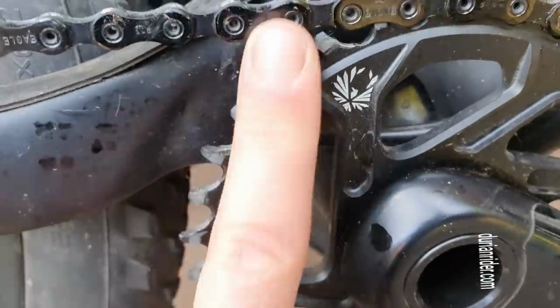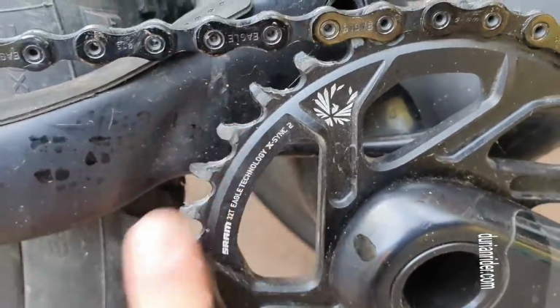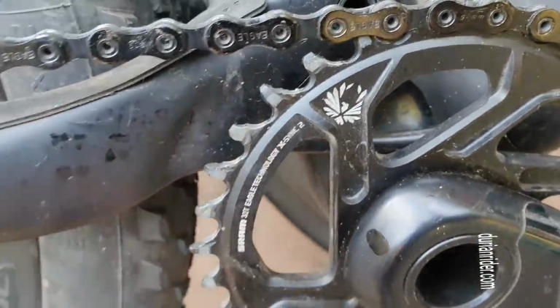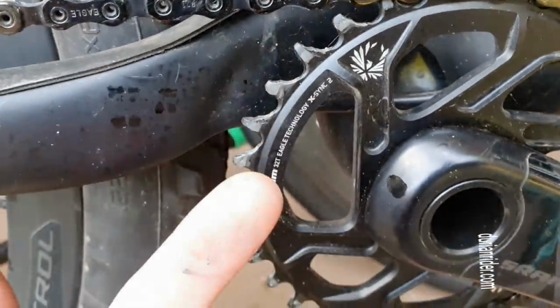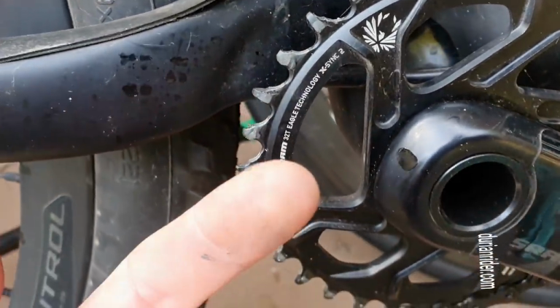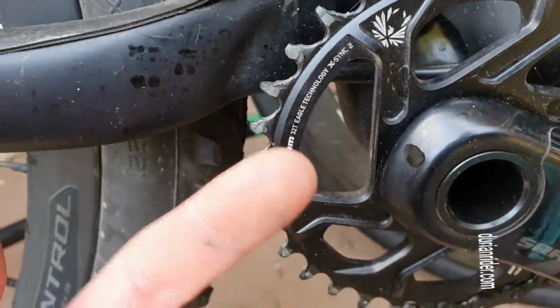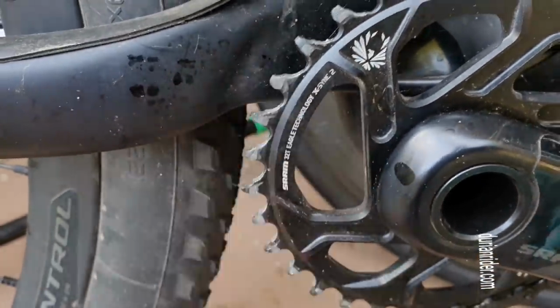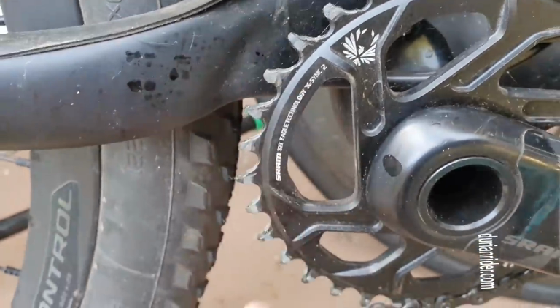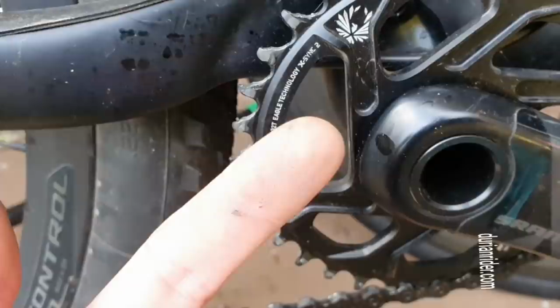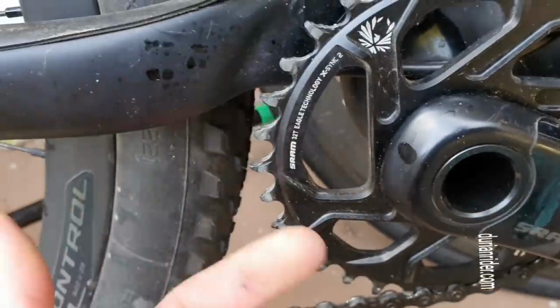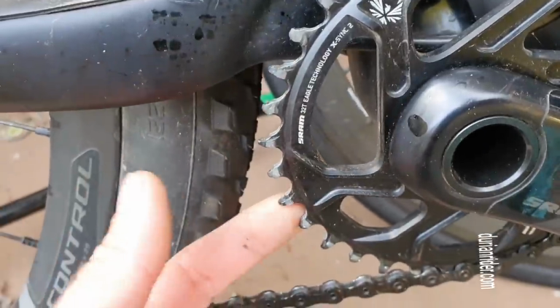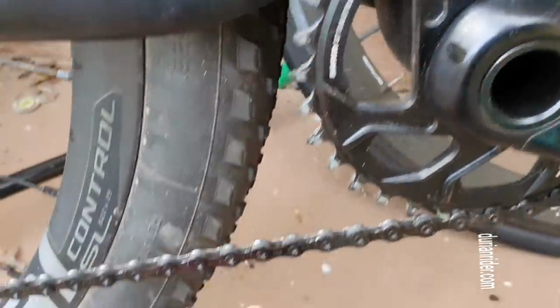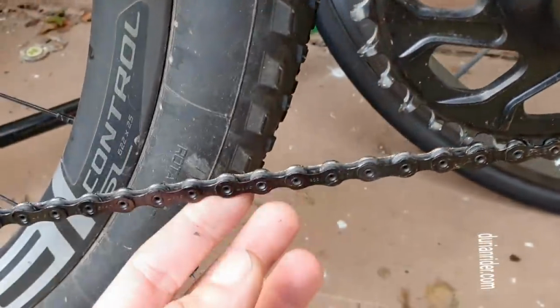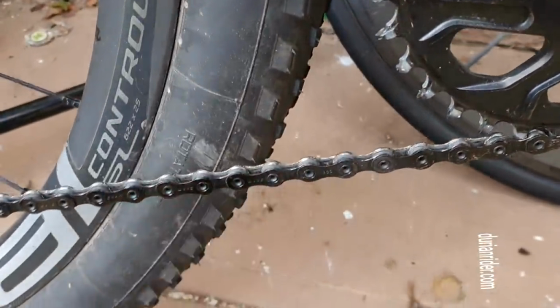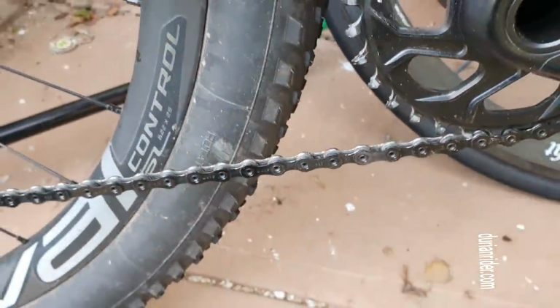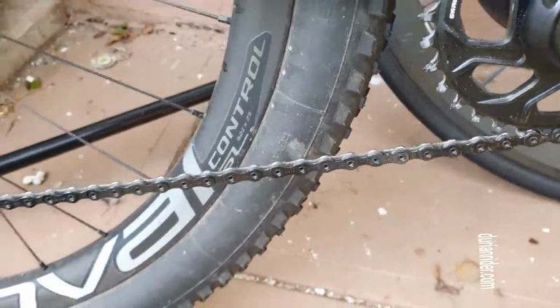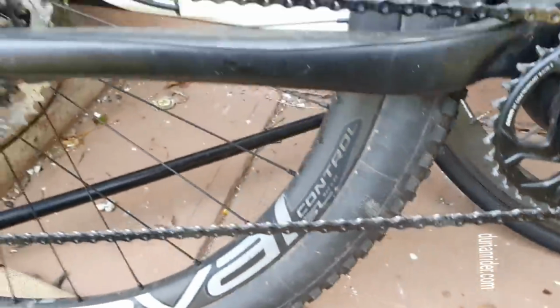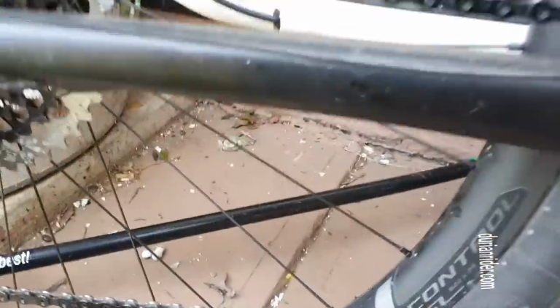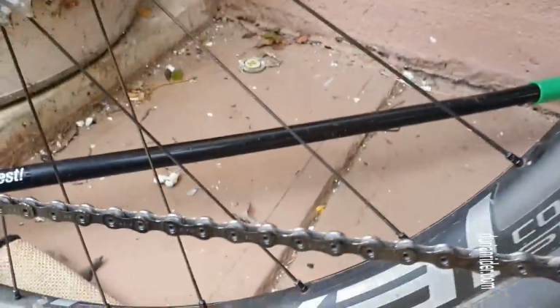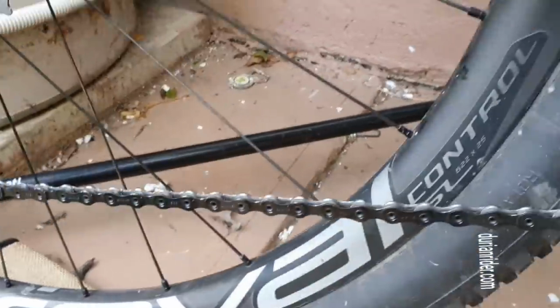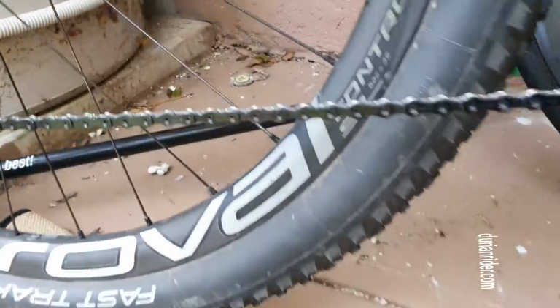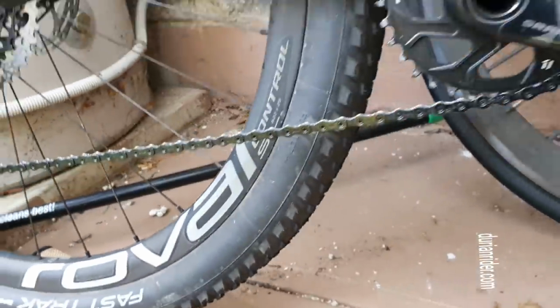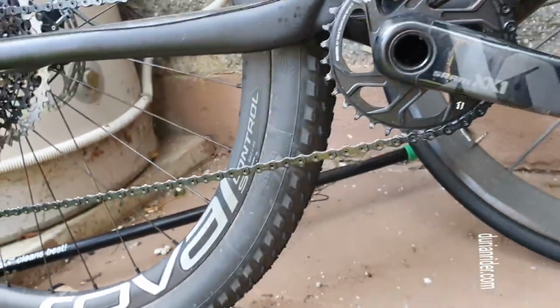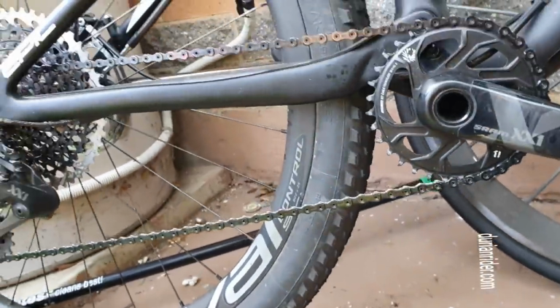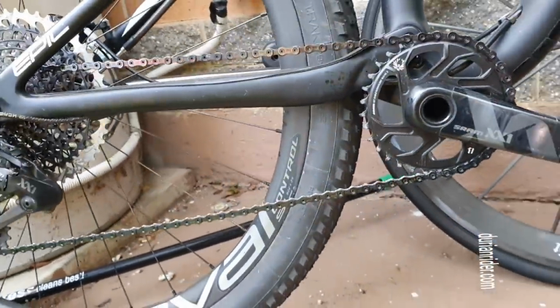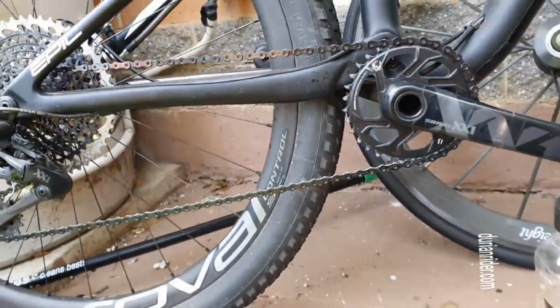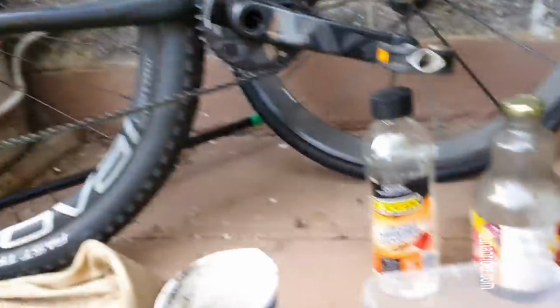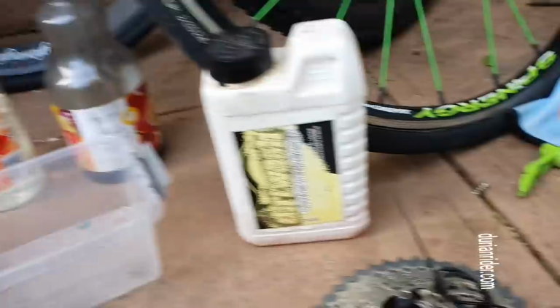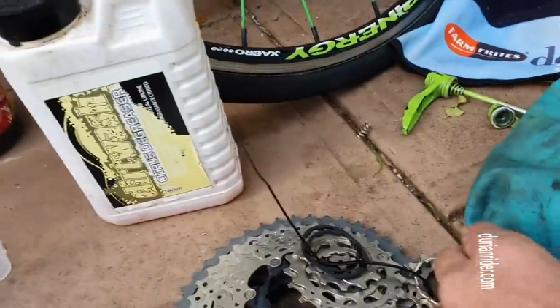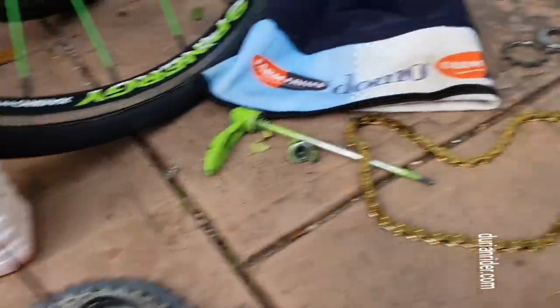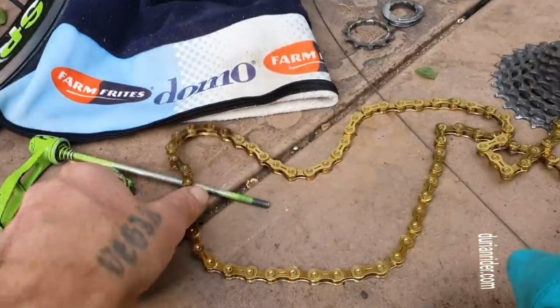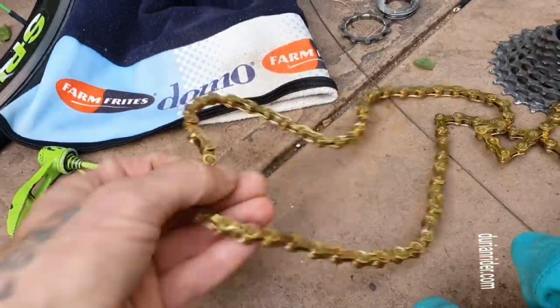If you can't do that with your bike, then your bike is dirty. This is lubed as well — I'm using Squirt Lube. Squirt Lube's the best. You can use wax as well, but that seems a little bit more work. Squirt for me — it works good enough.